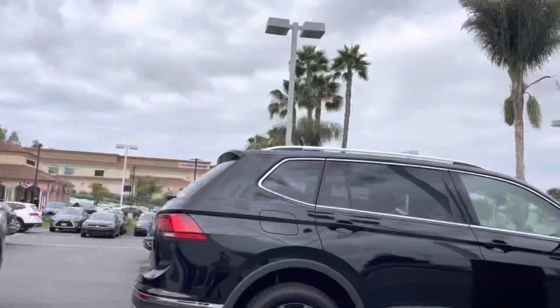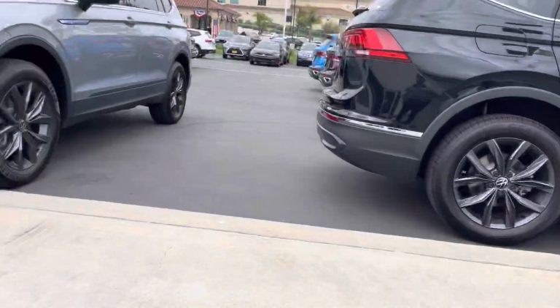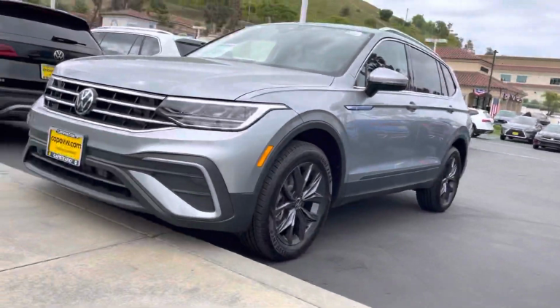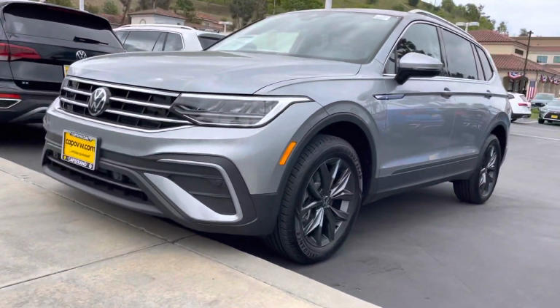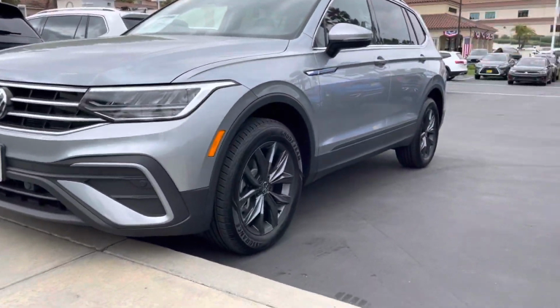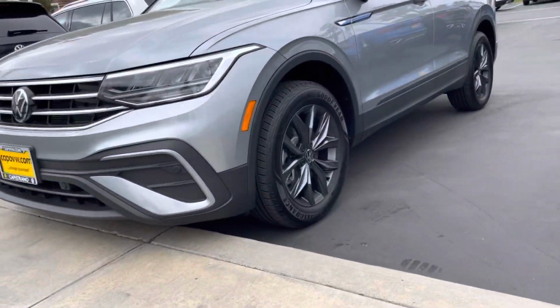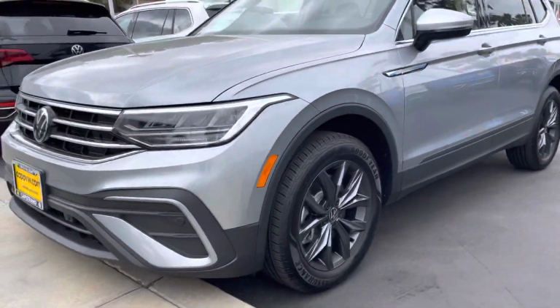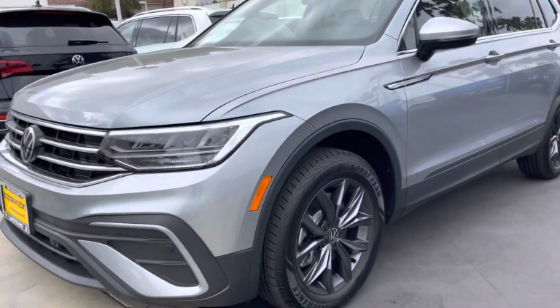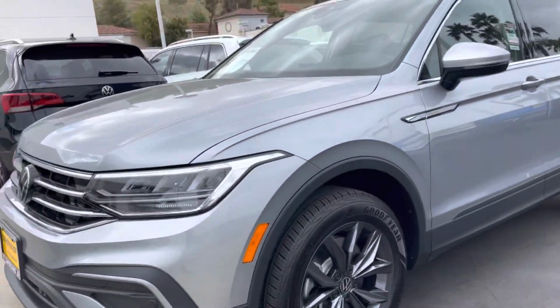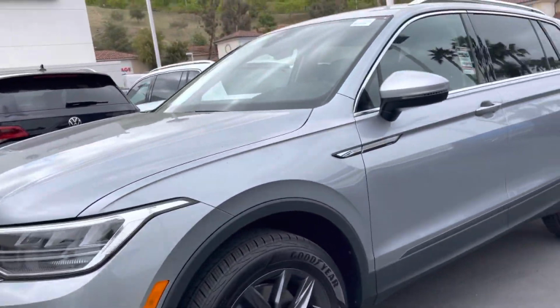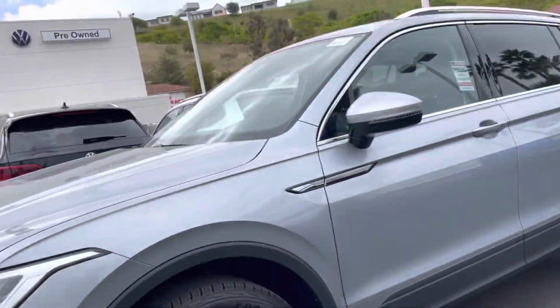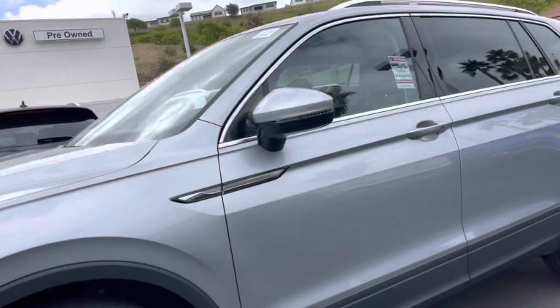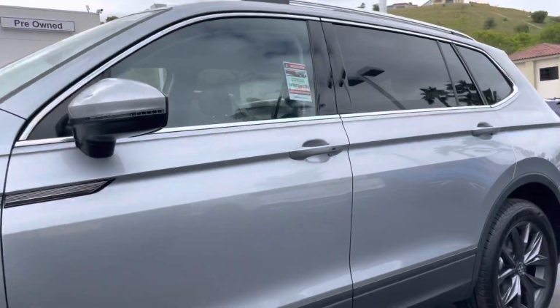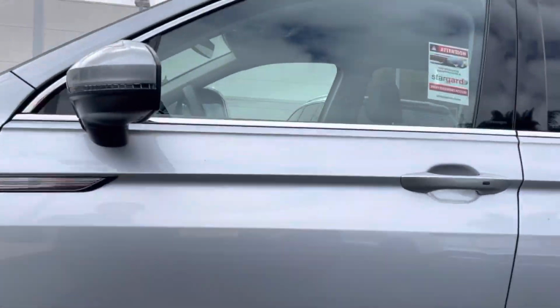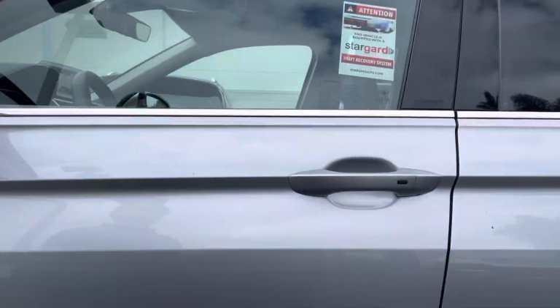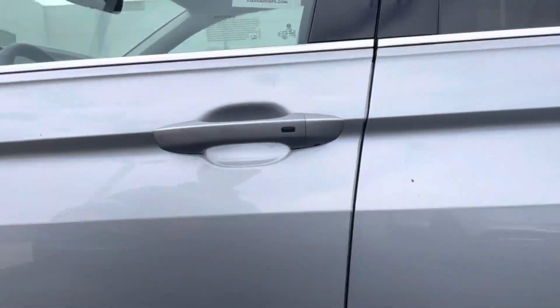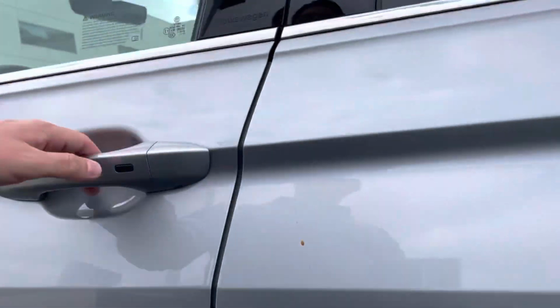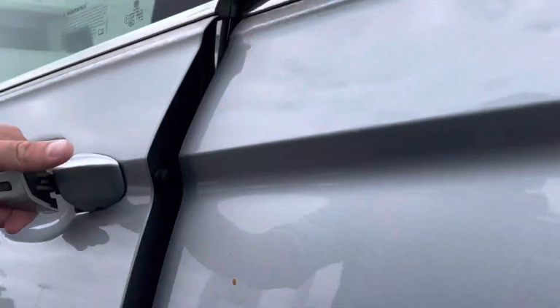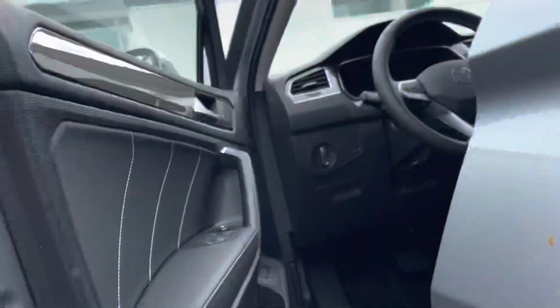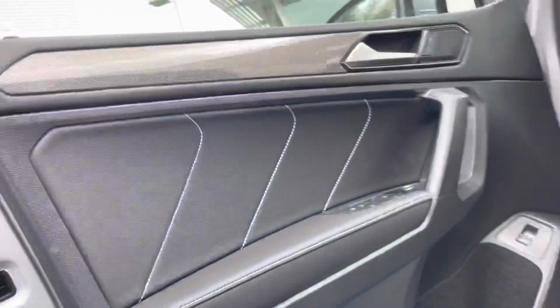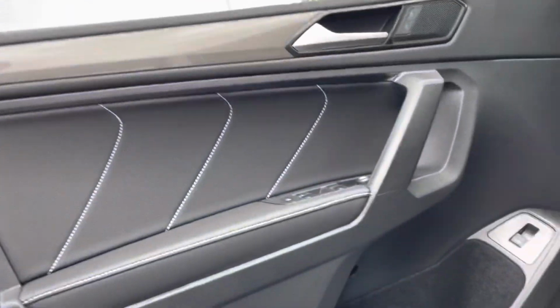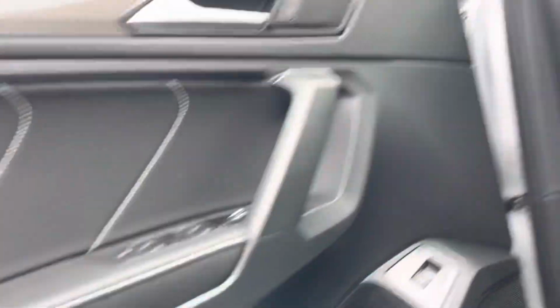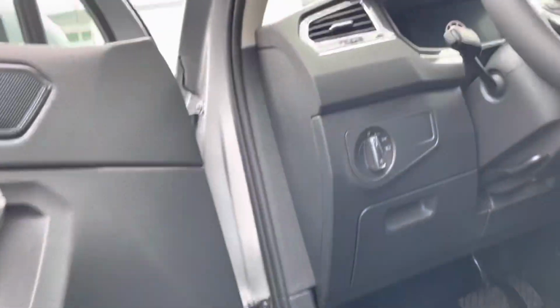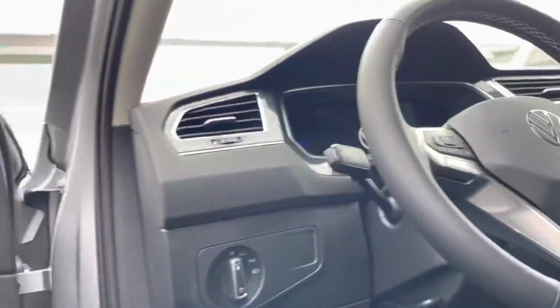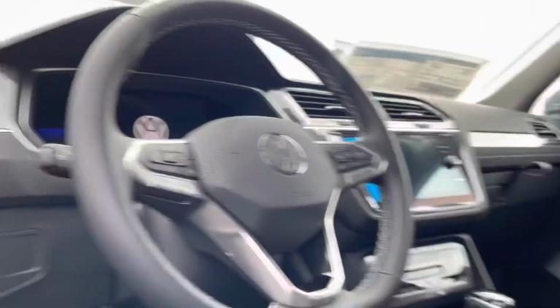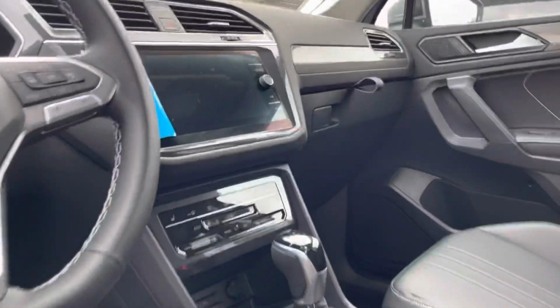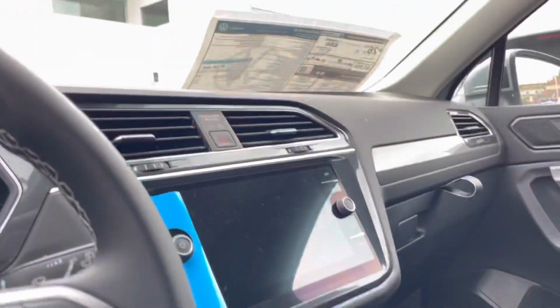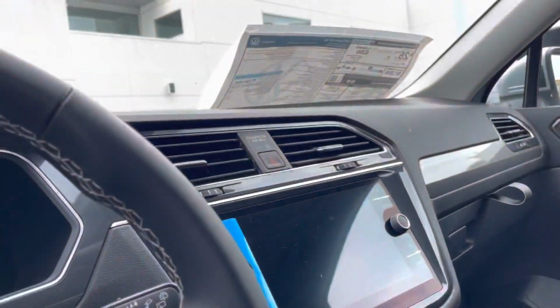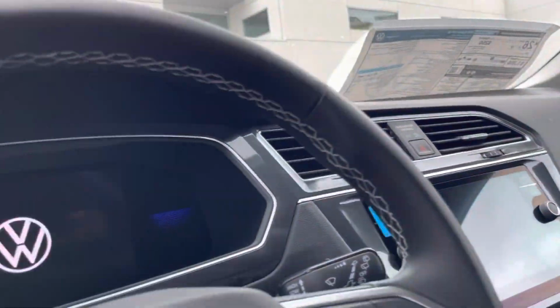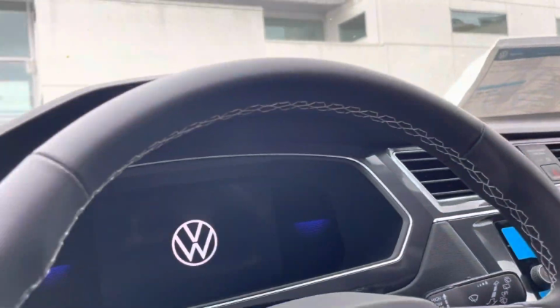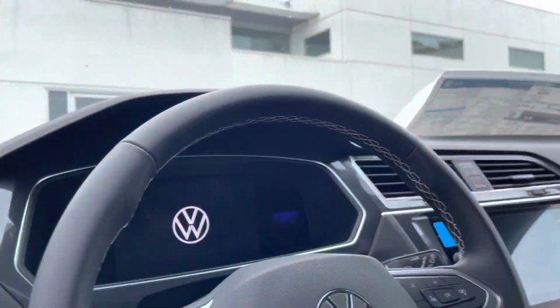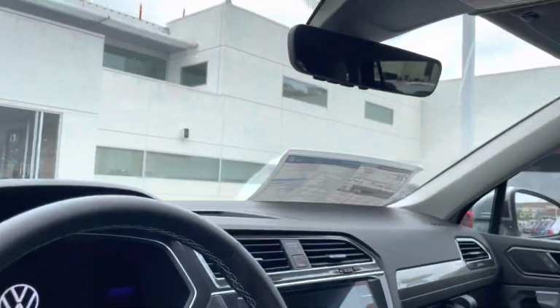Here I am in front of this gorgeous Tiguan SE. It is going to be mid-trim. Let me open it up — it does have that nice keyless entry, nice leatherette, infotainment center, as well as a digital cockpit.